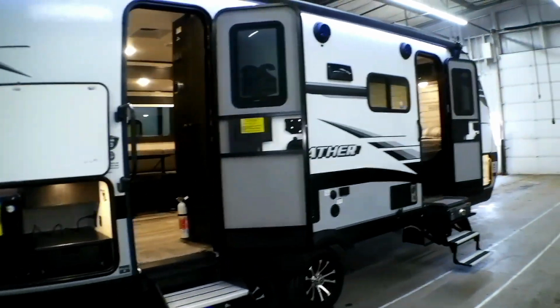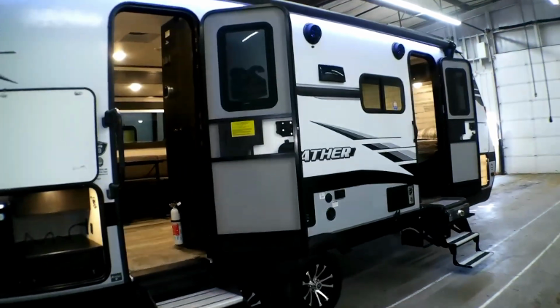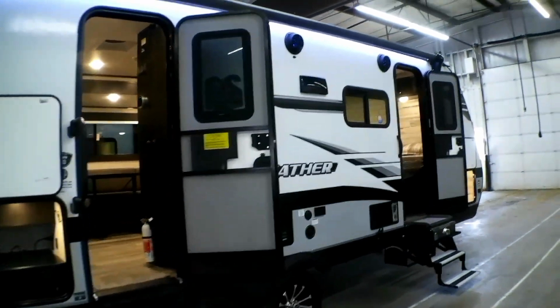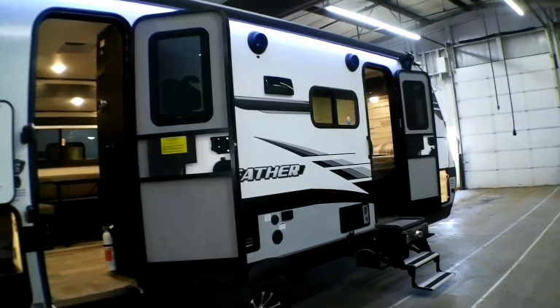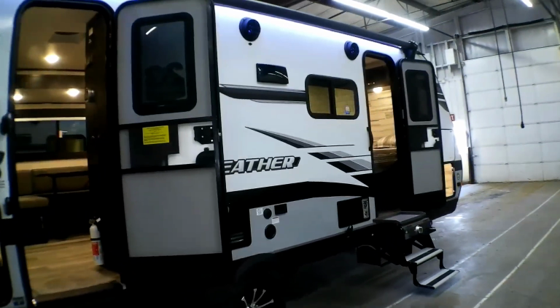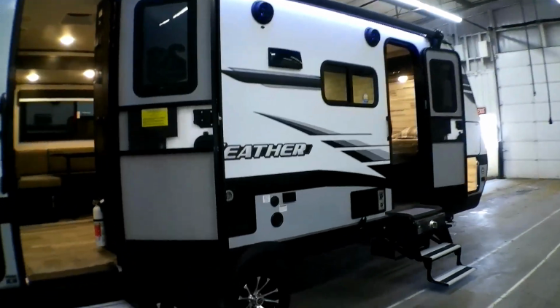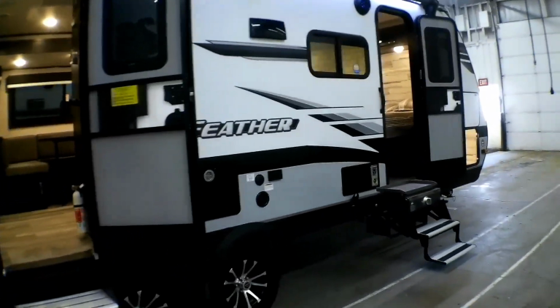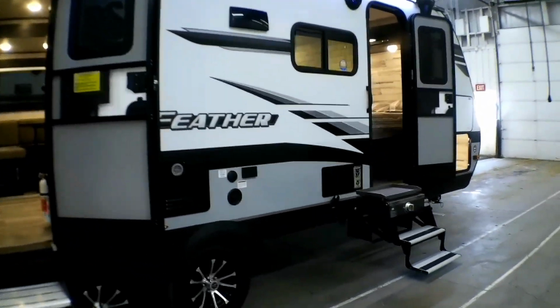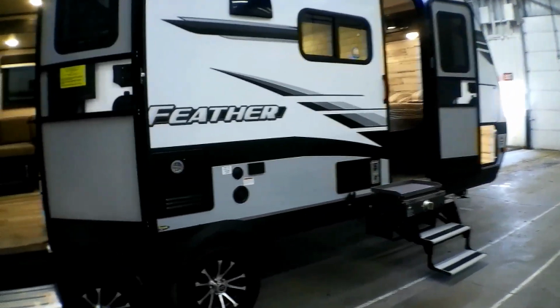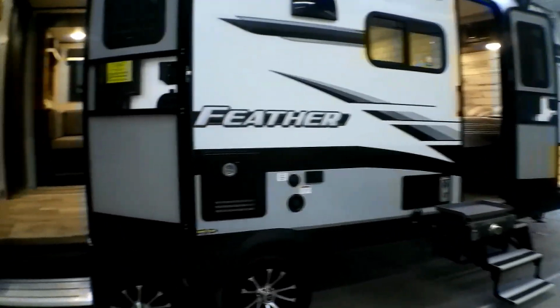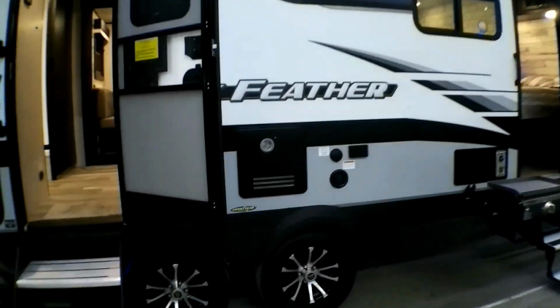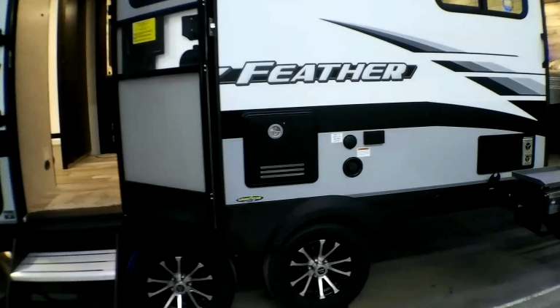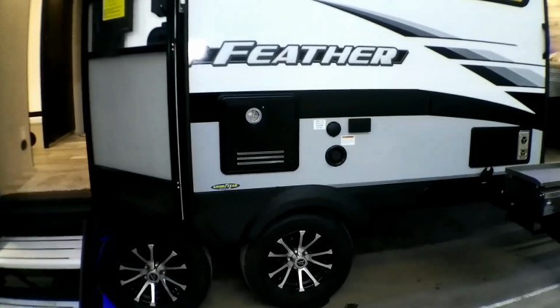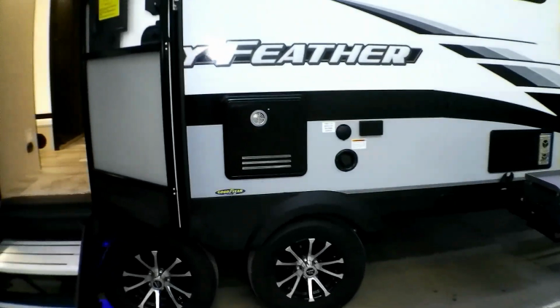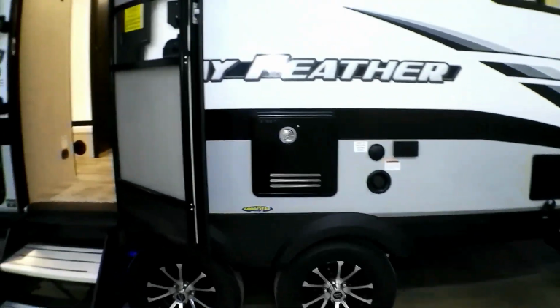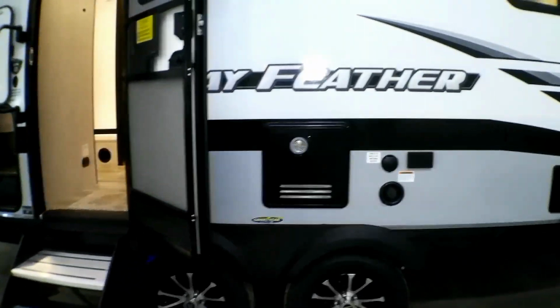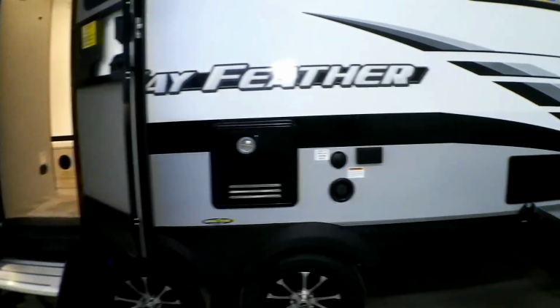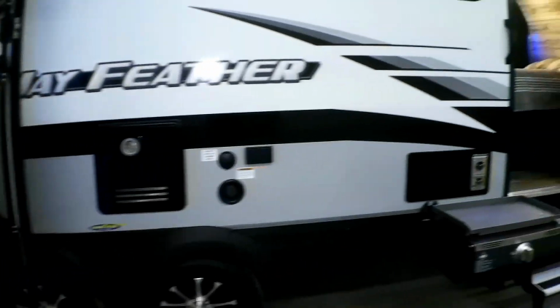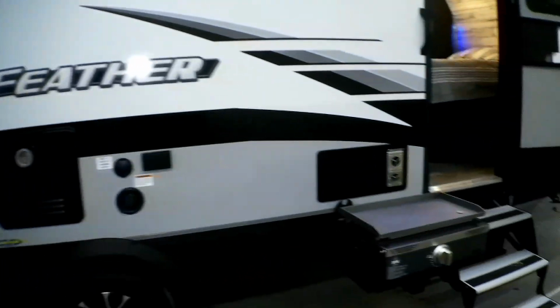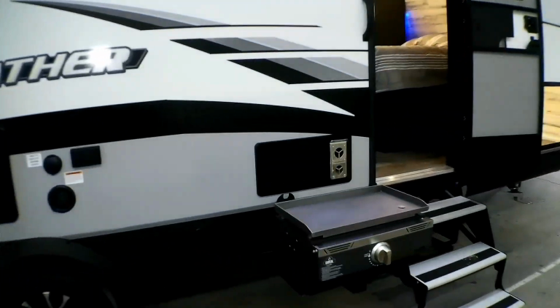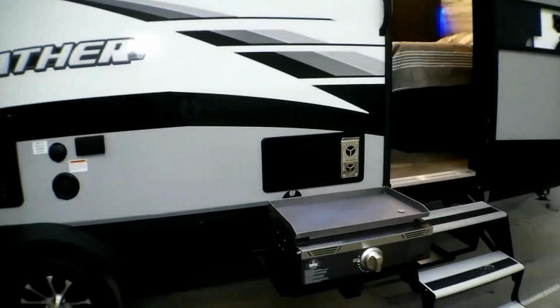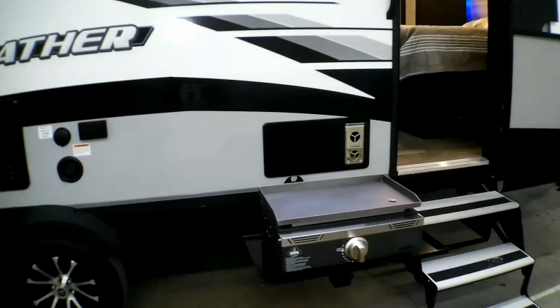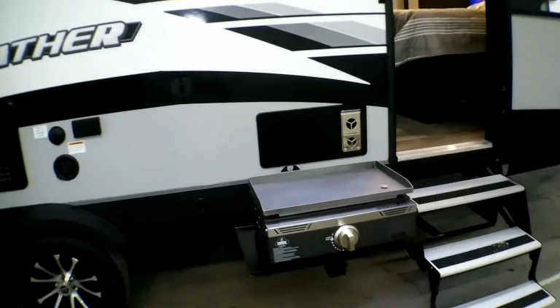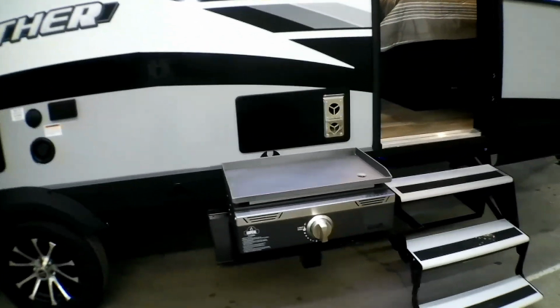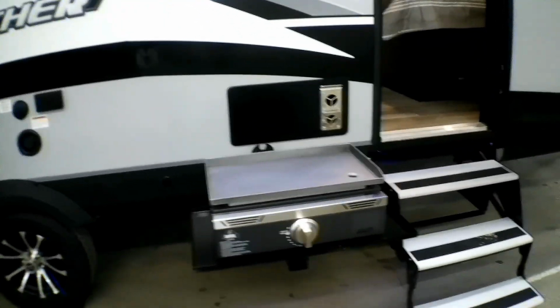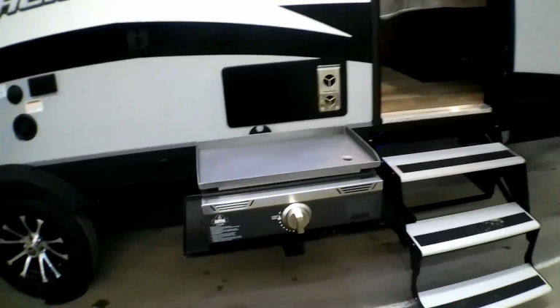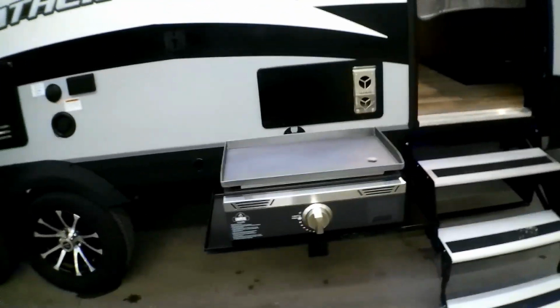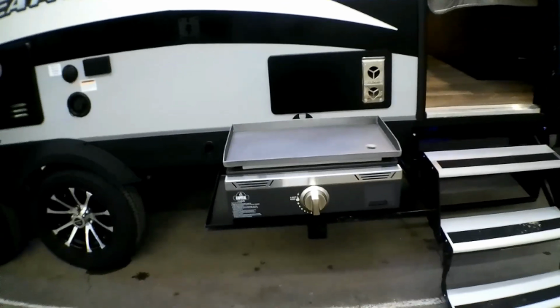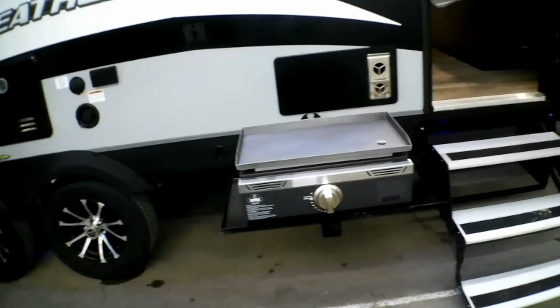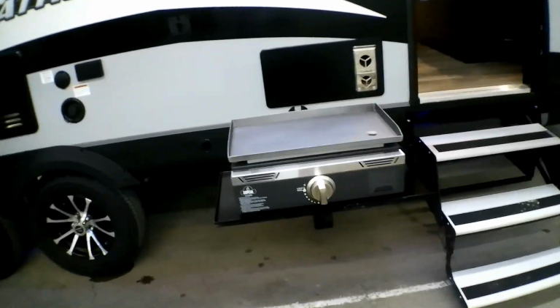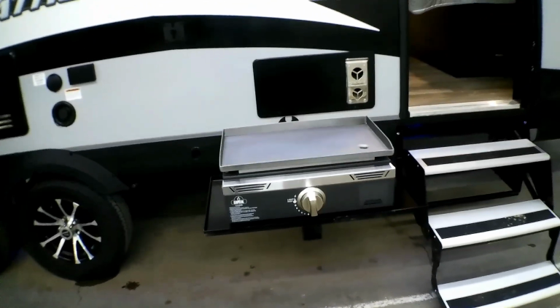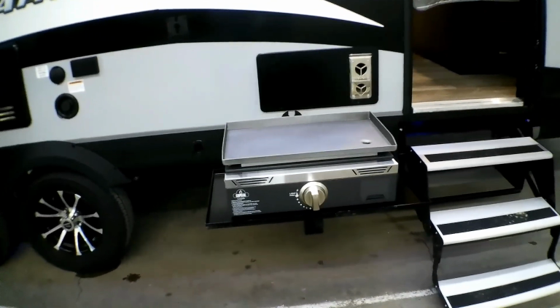It has one awning, outside speakers, and a tankless water heater. To complete the outside kitchen experience, it also has a cast iron griddle.